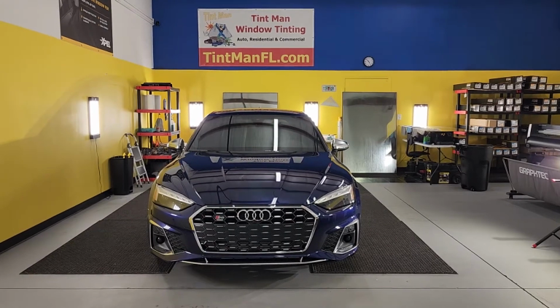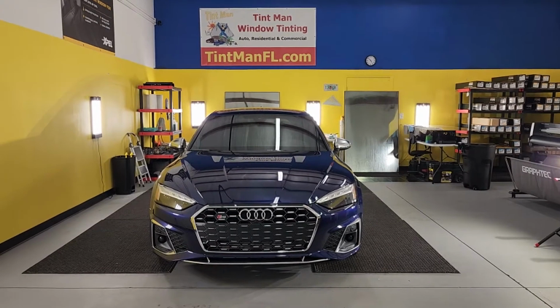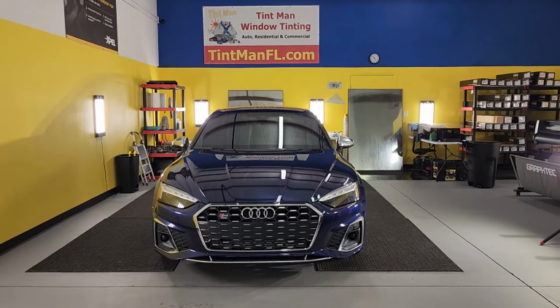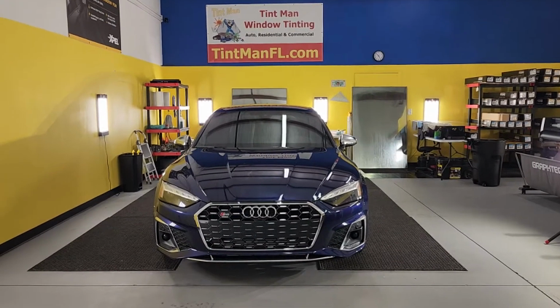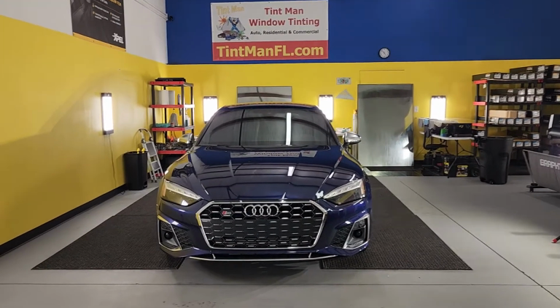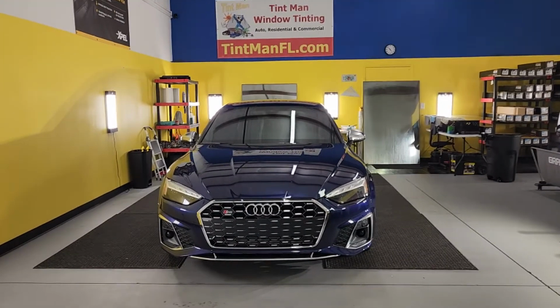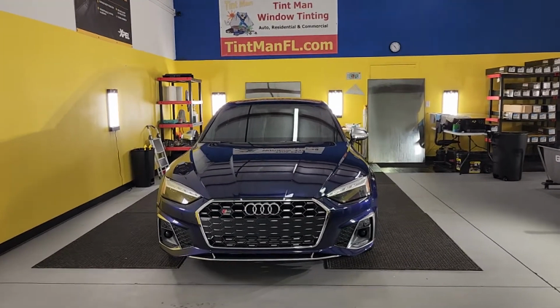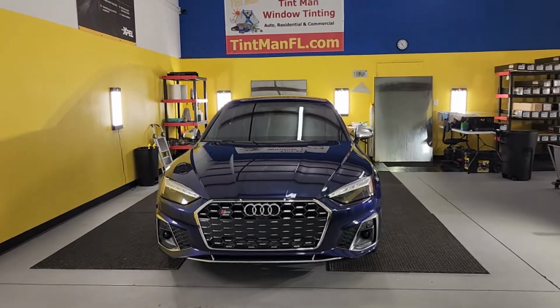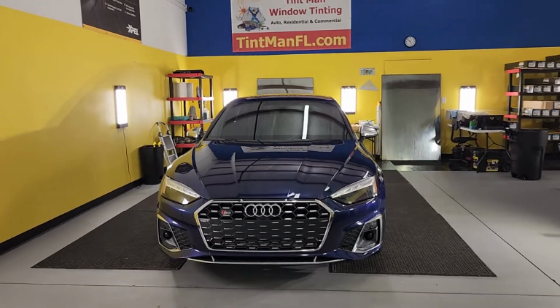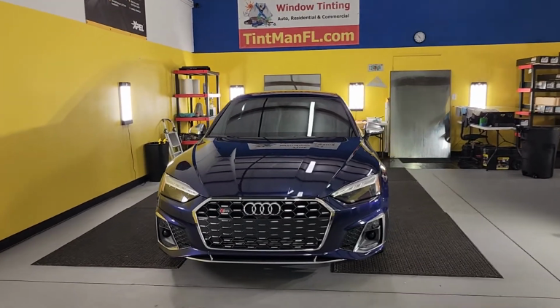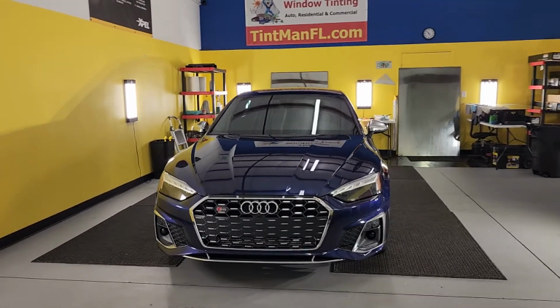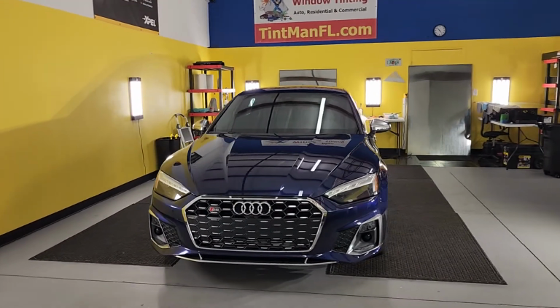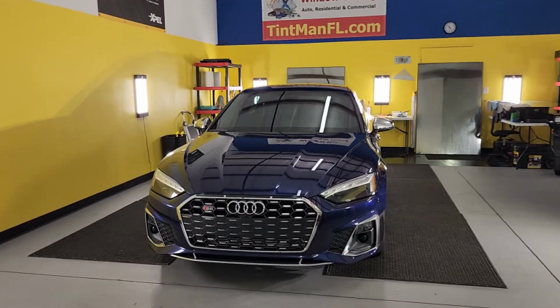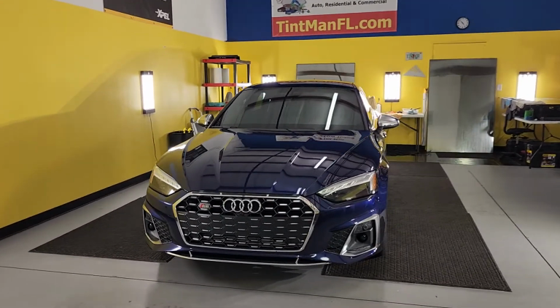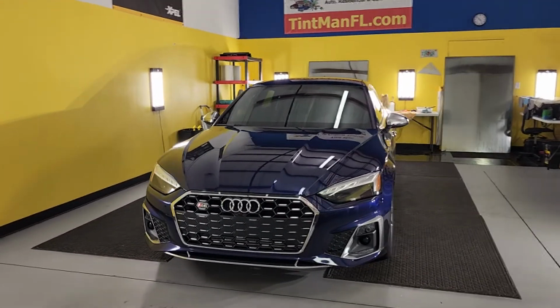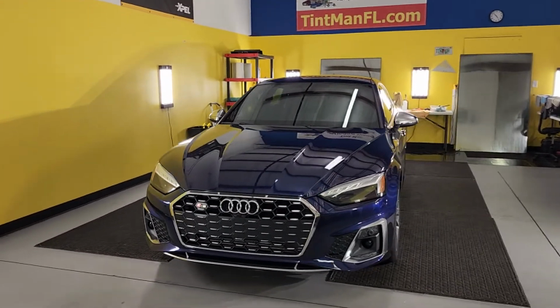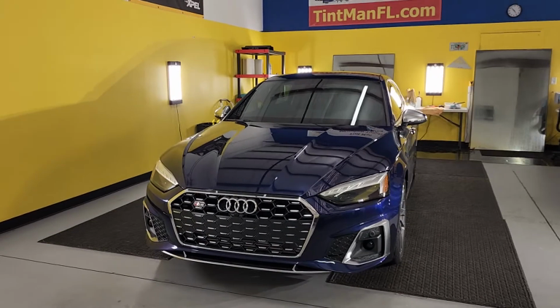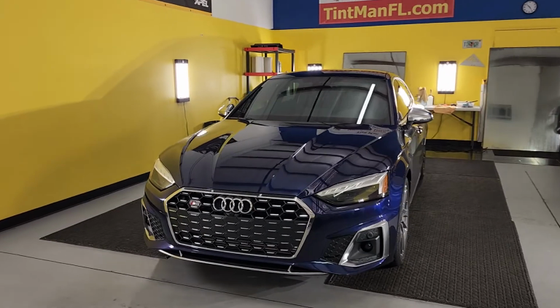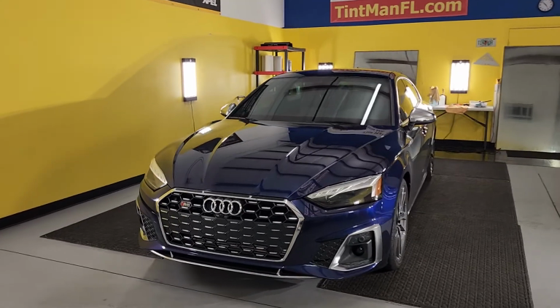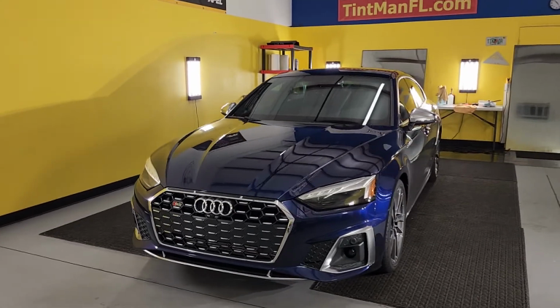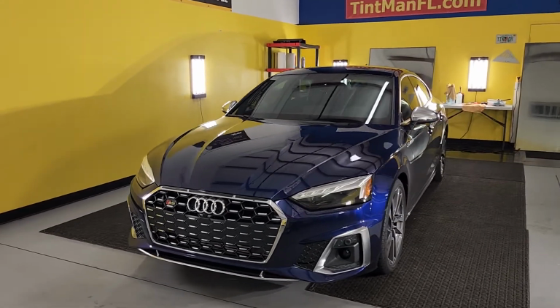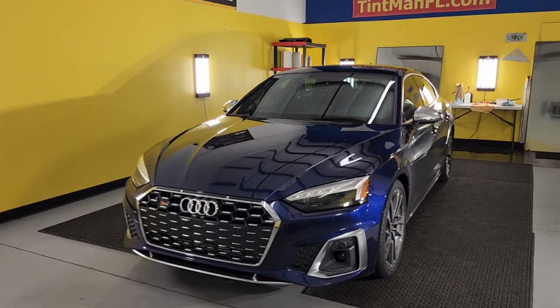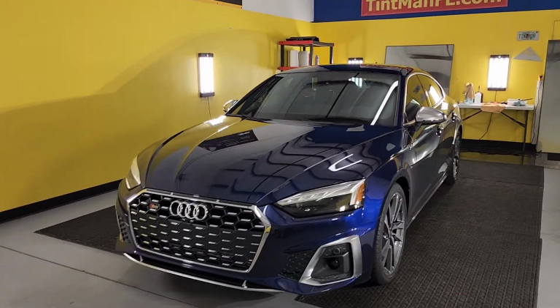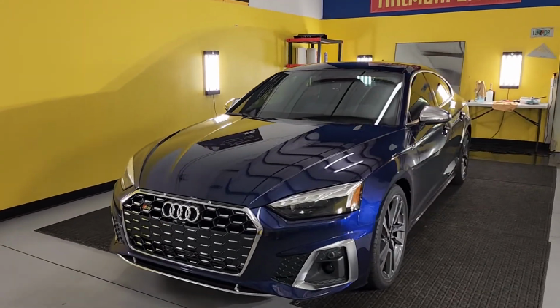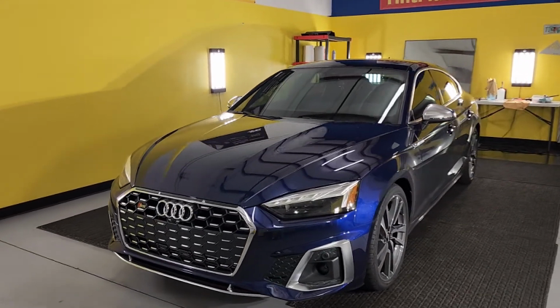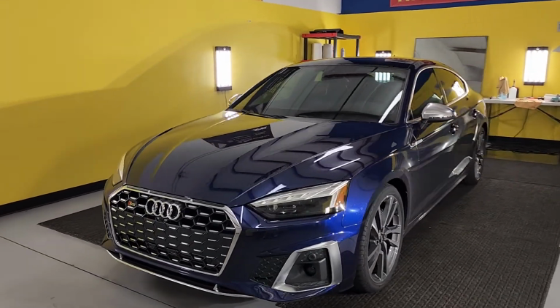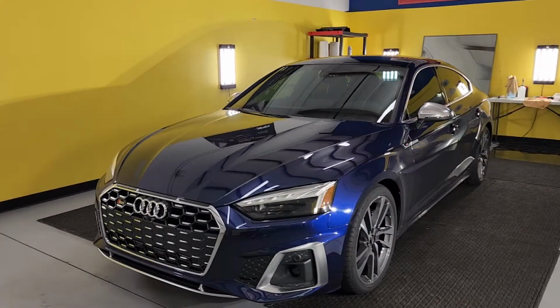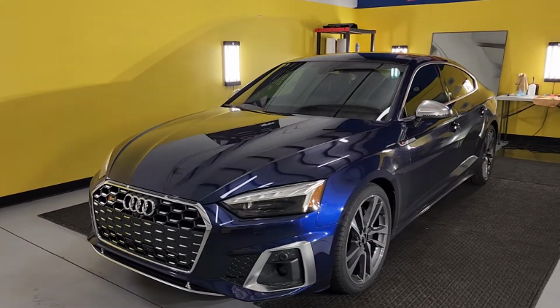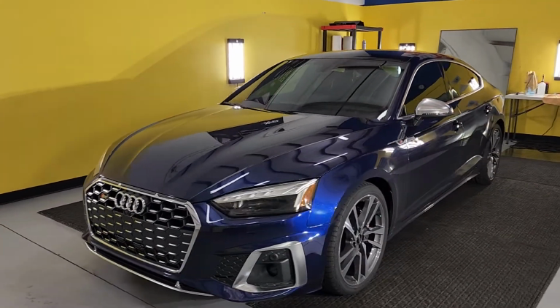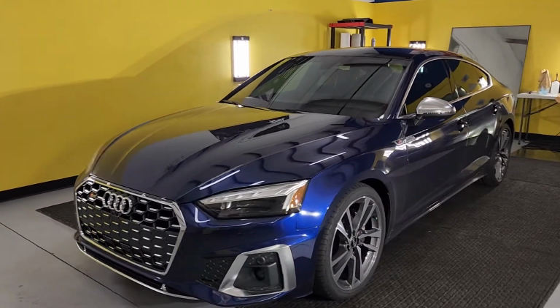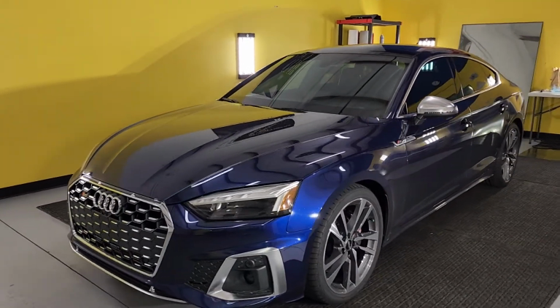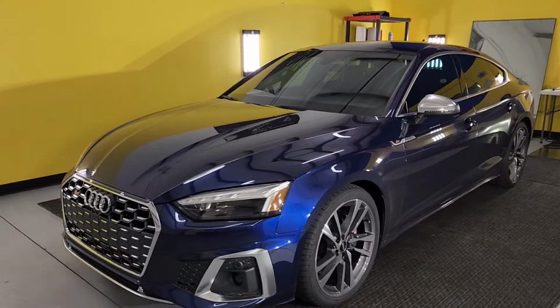Hello, my name is Sean with Tent Man Window Tinning. This is our Winter Garden location. We're also located in the Villages, Winter Park, and Longwood.